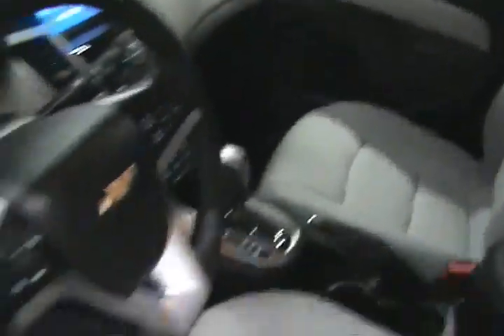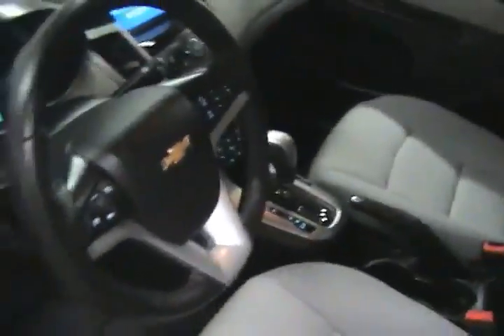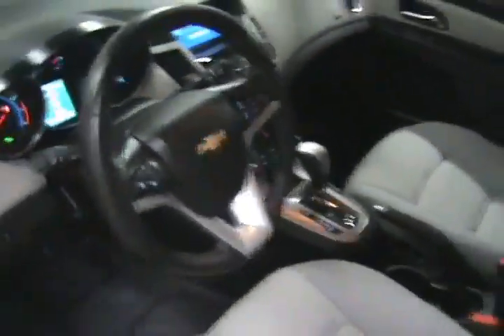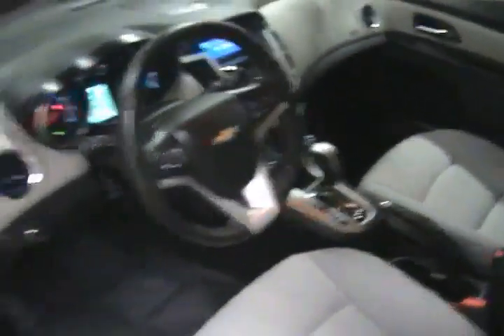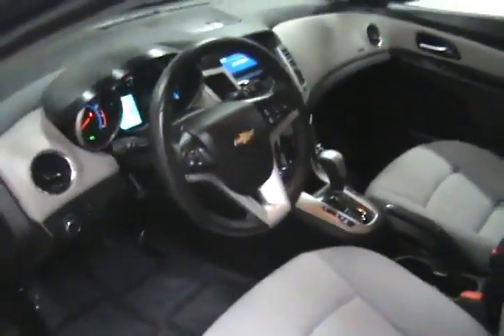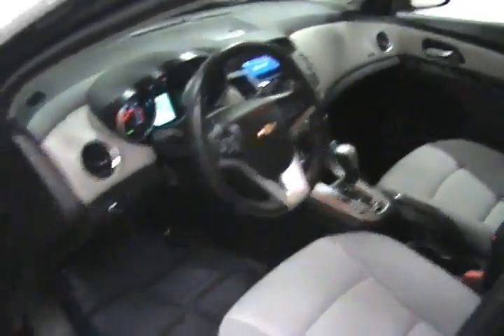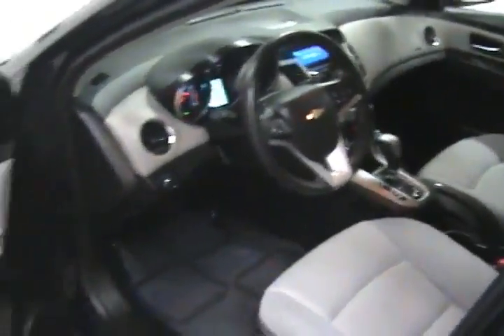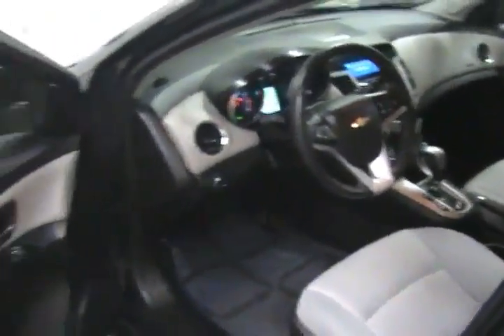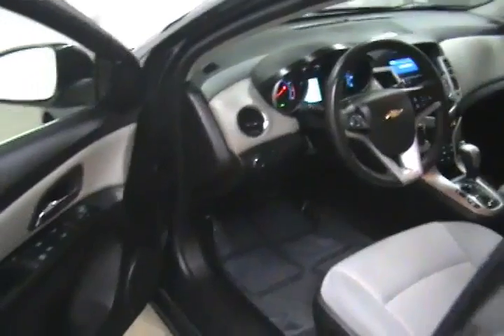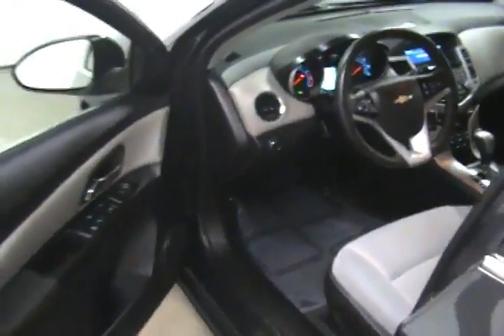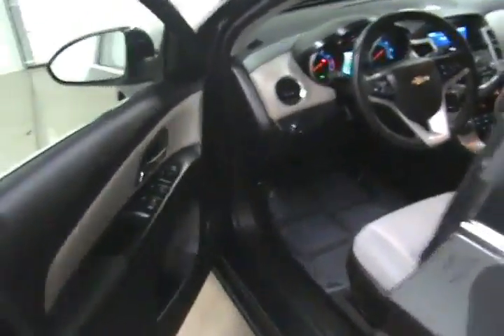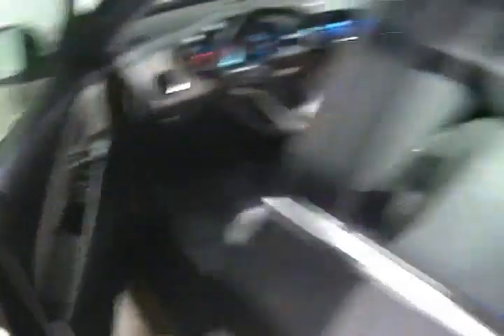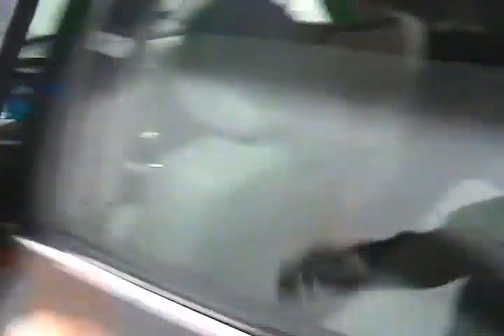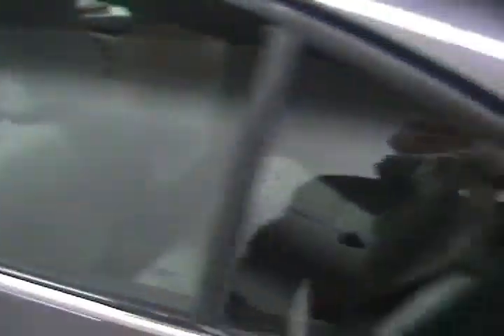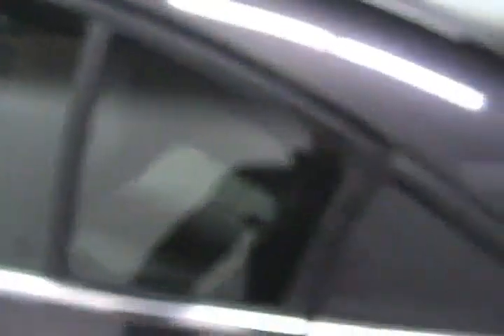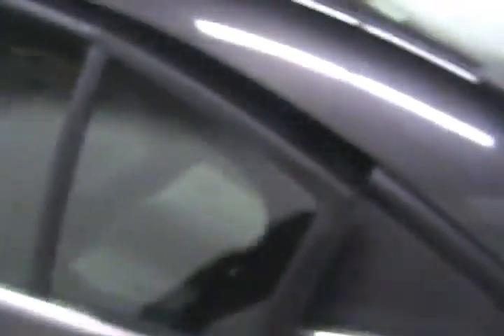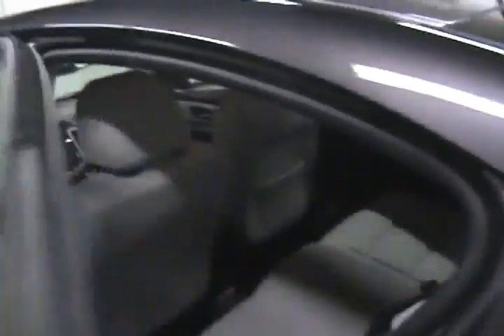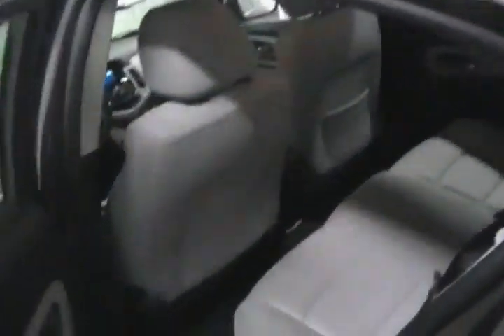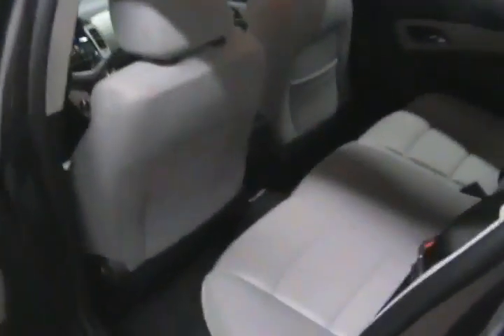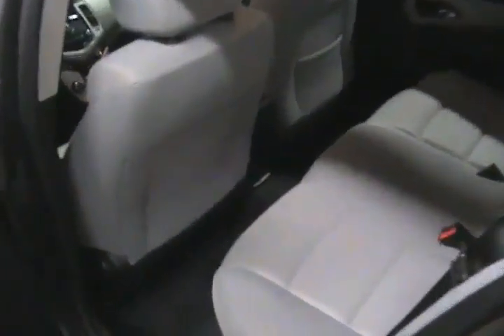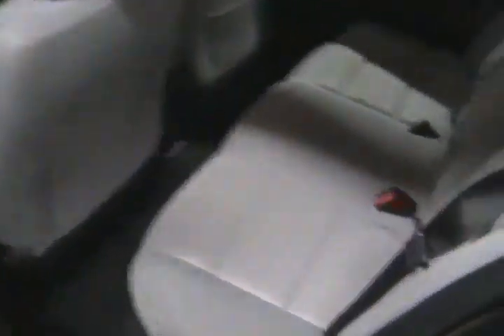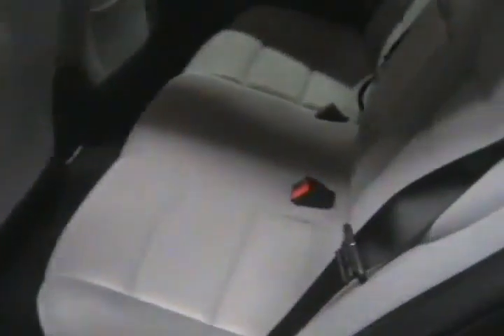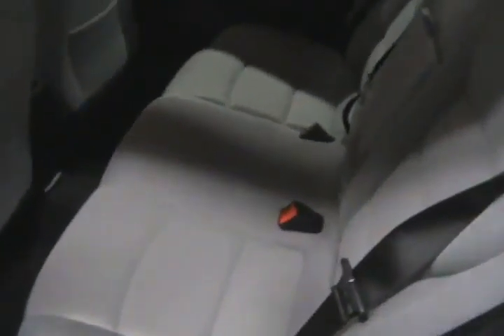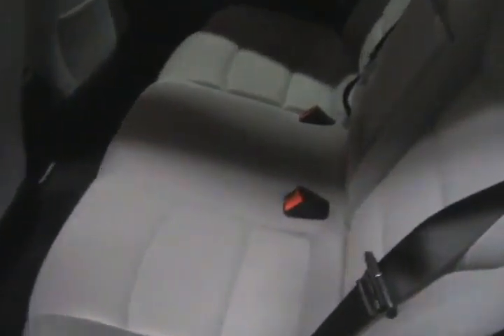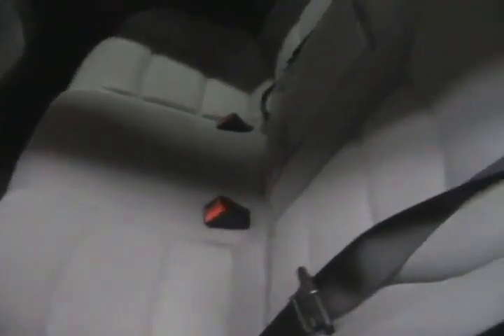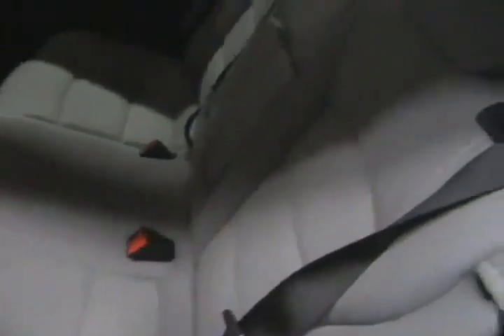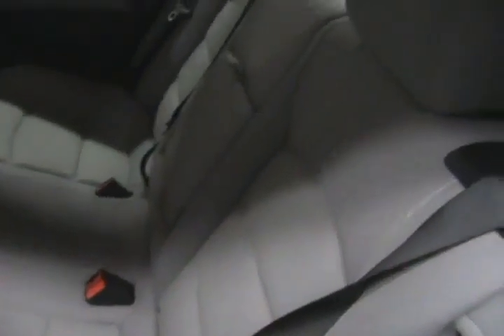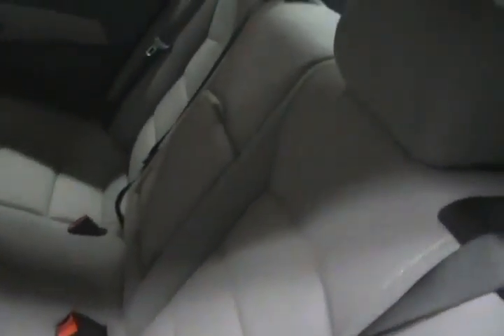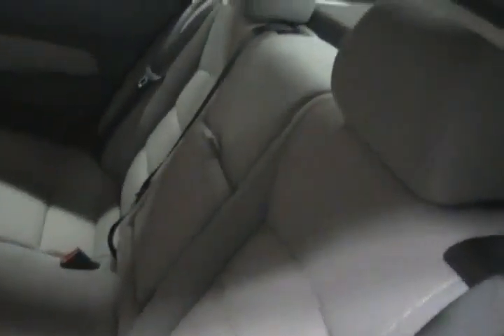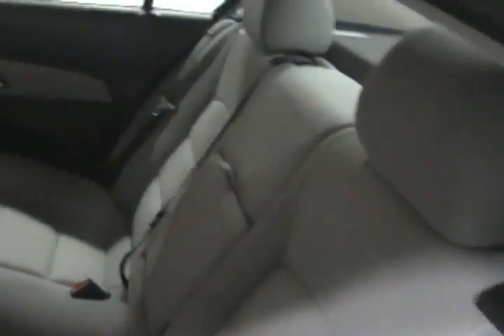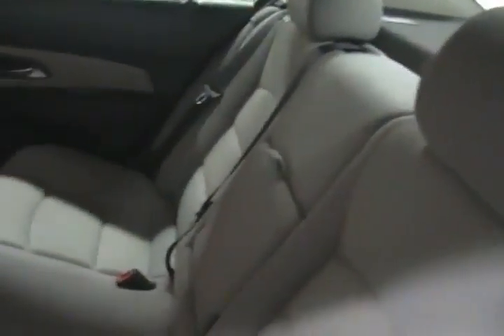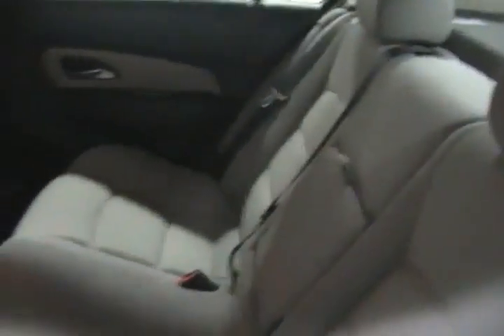Now we'll take a look in the back seat. The back seat is also in nice shape, very clean.